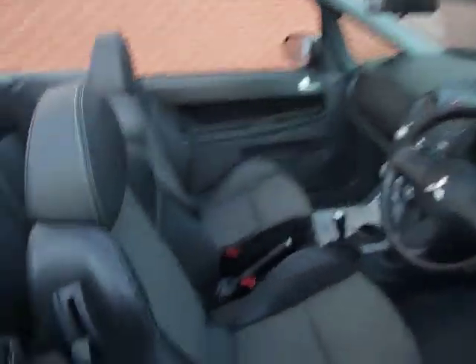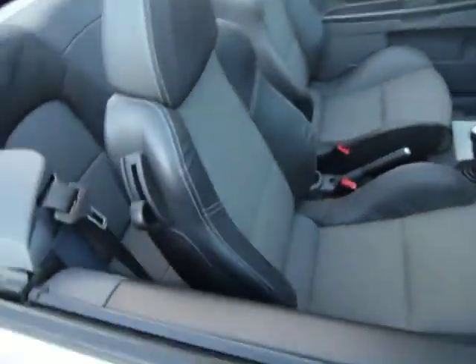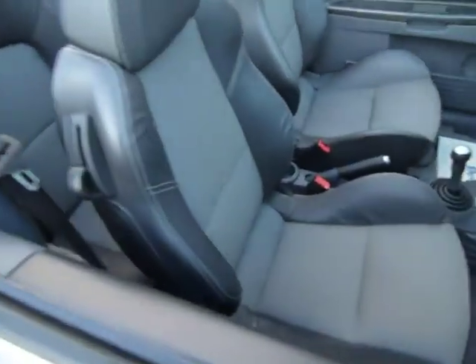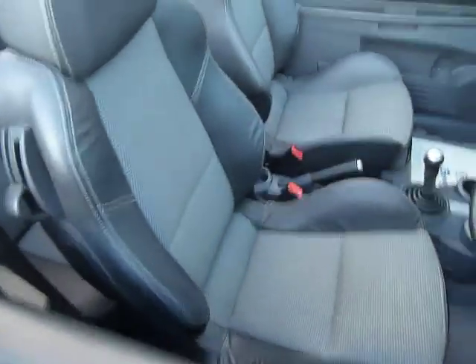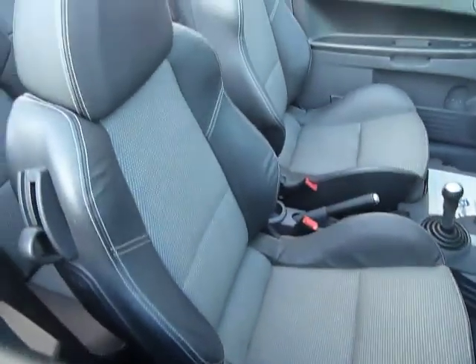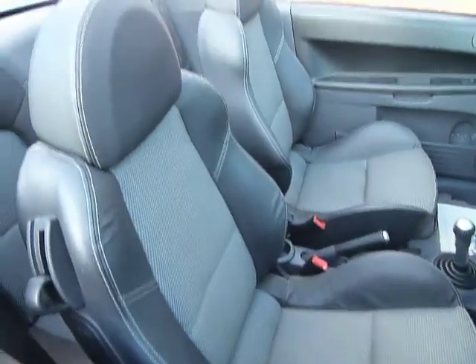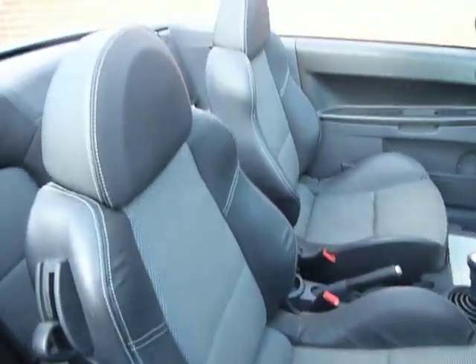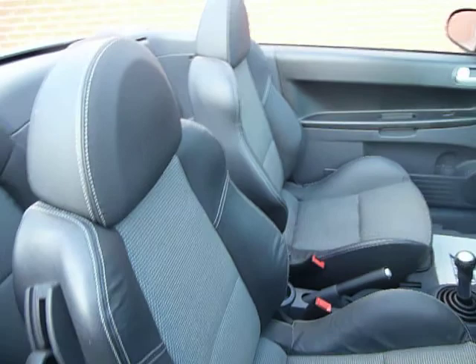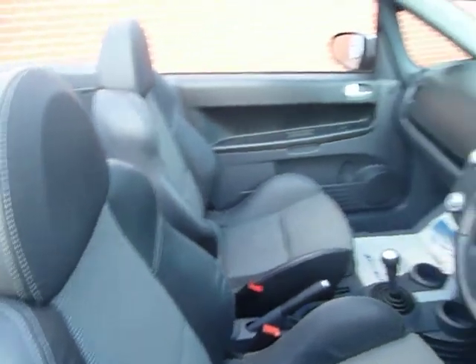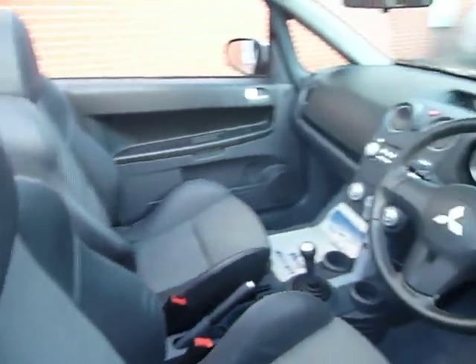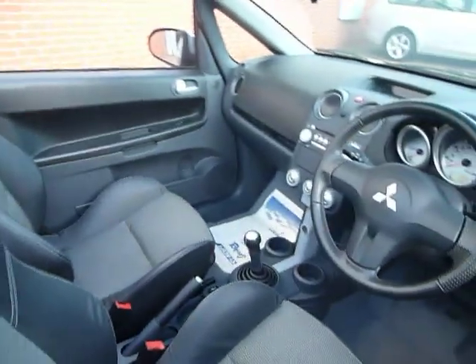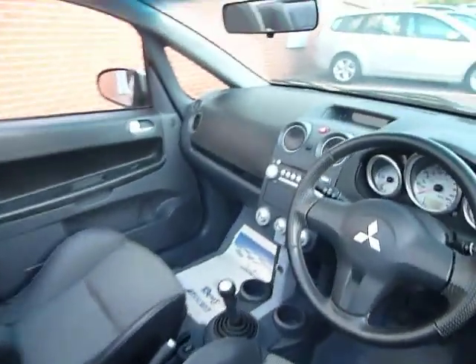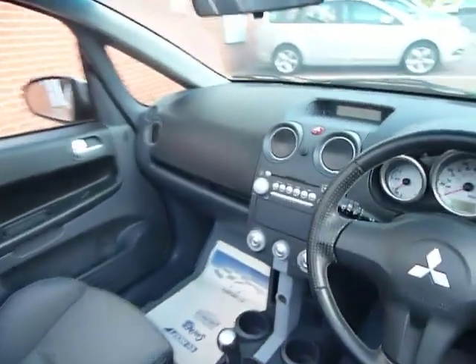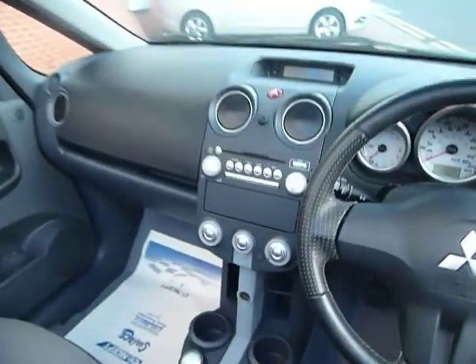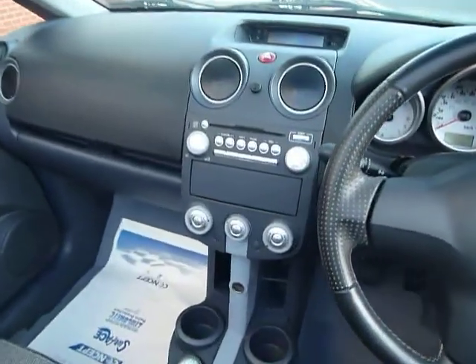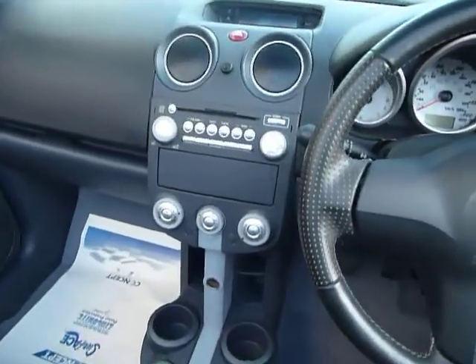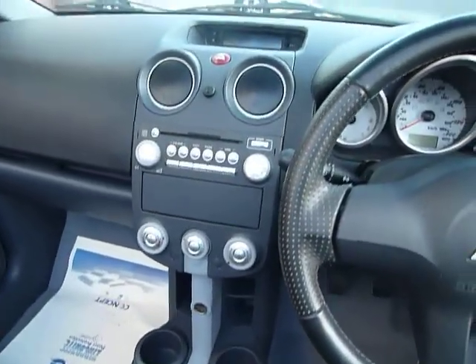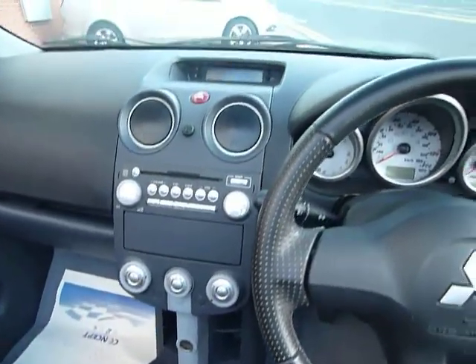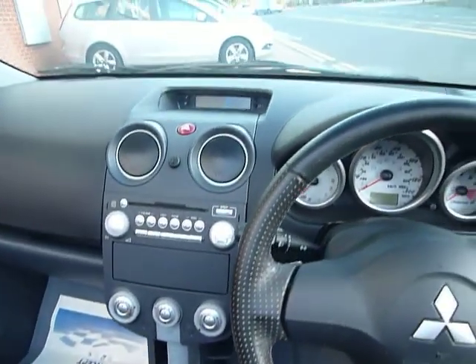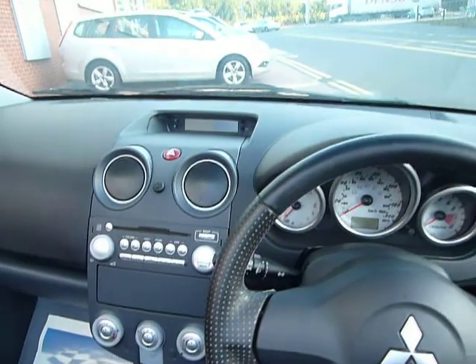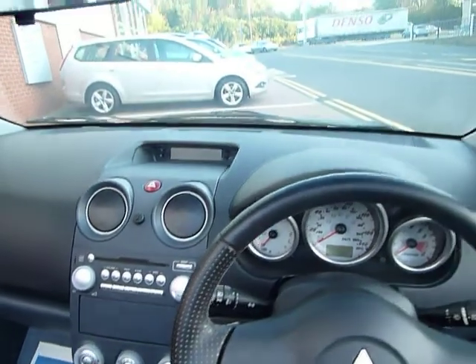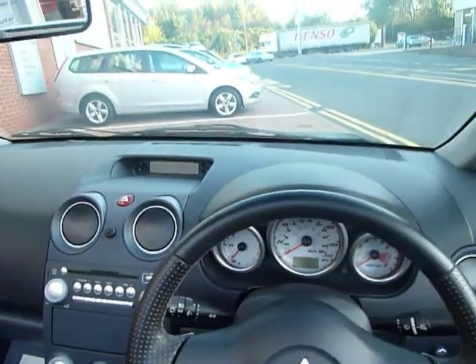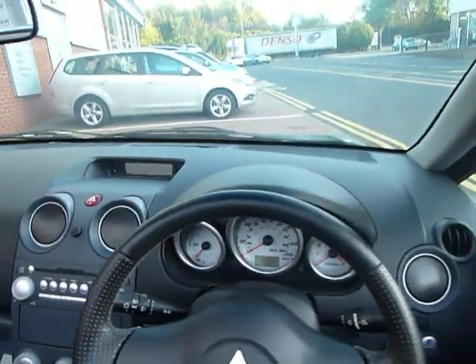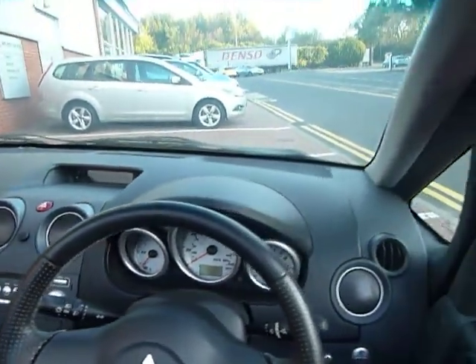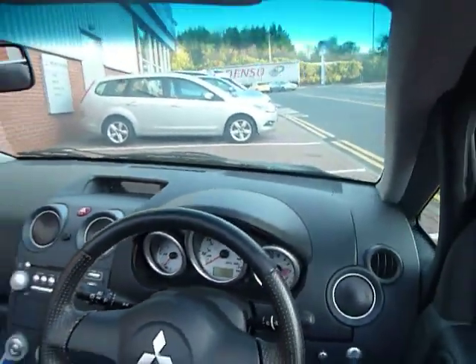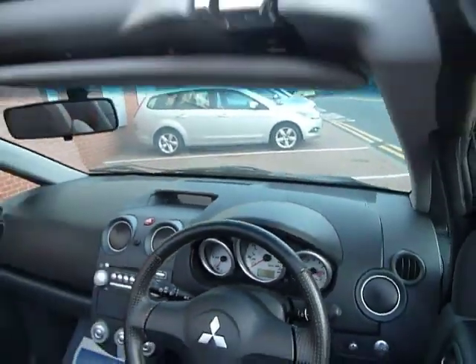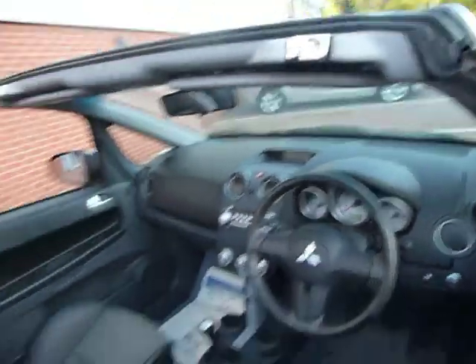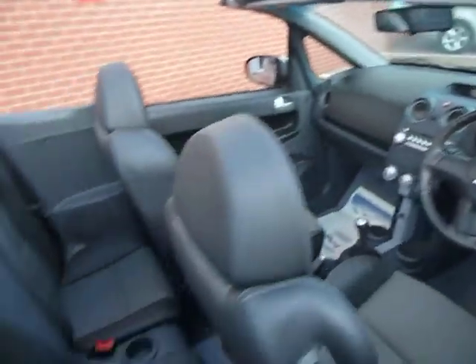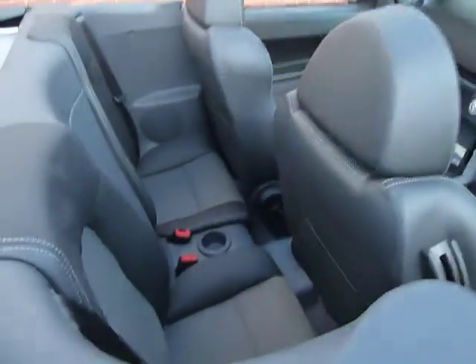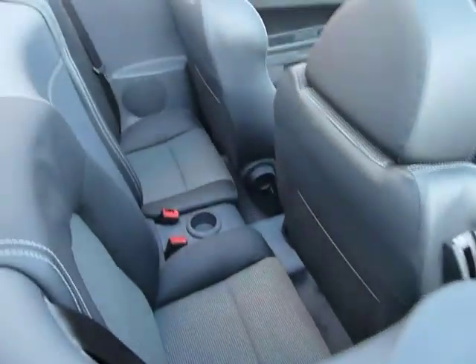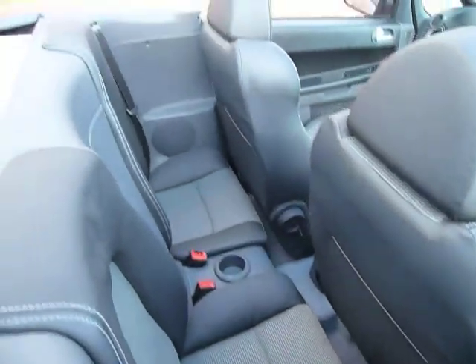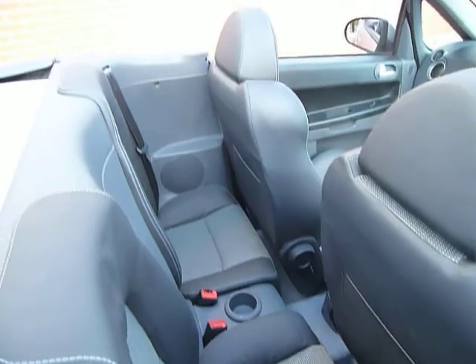On the inside we've got the half leather interior, 5-speed manual gearbox, air conditioning, CD player, electric windows, and a couple of seats in the back.